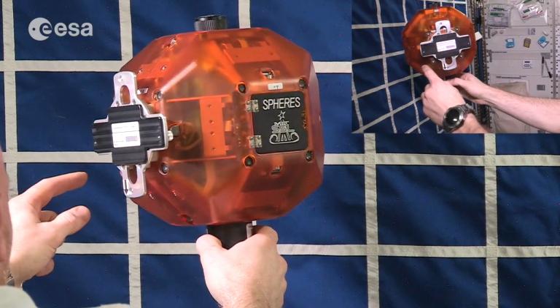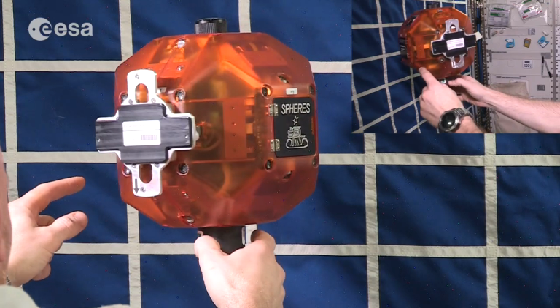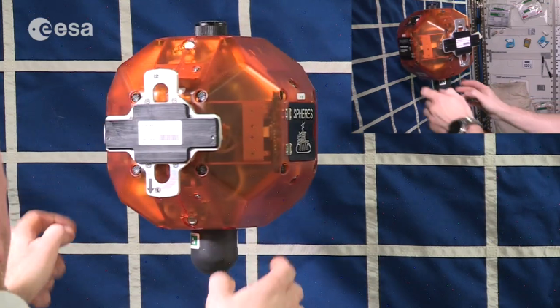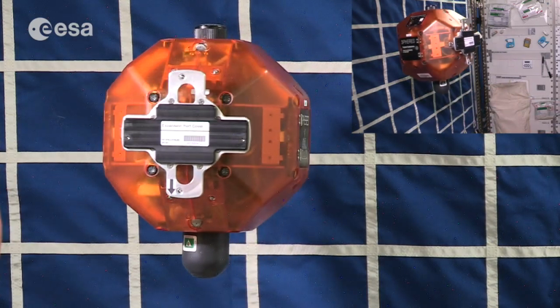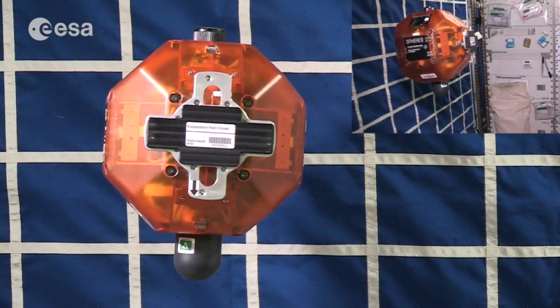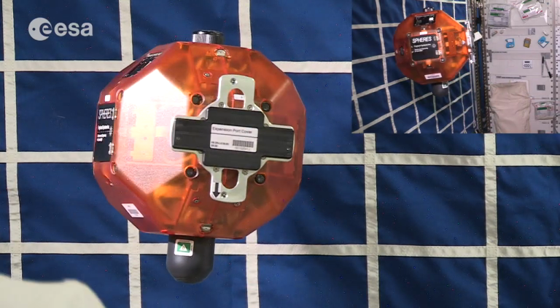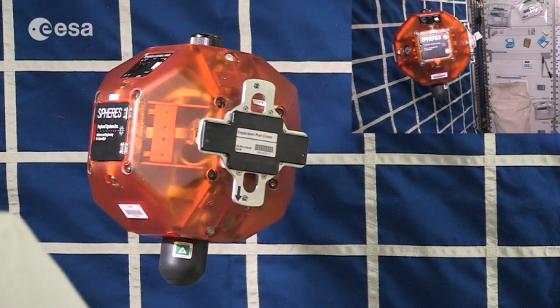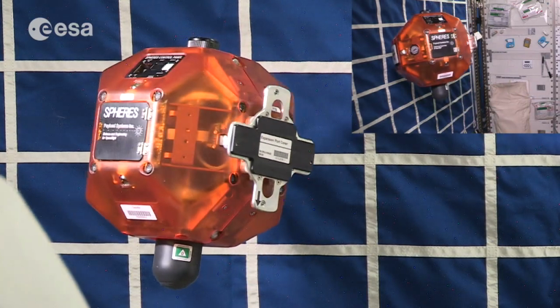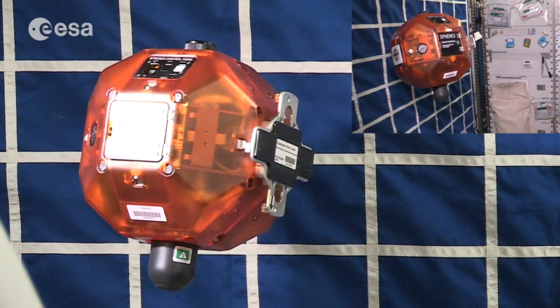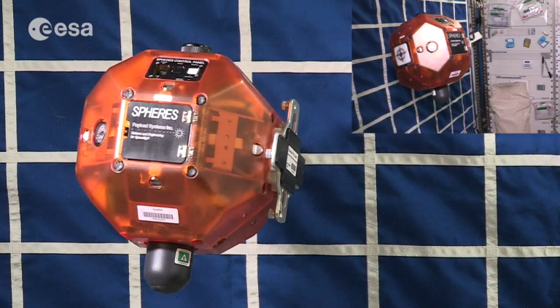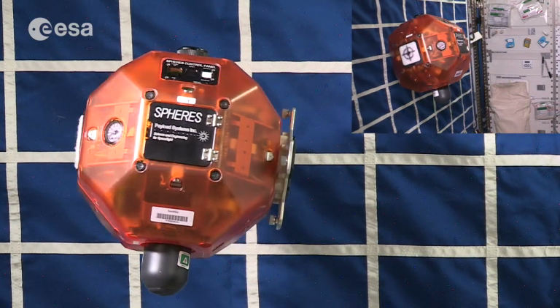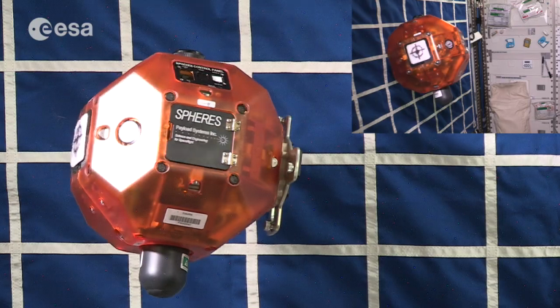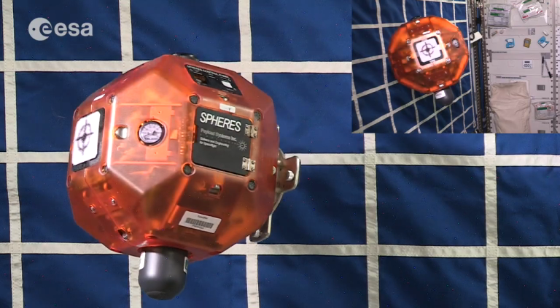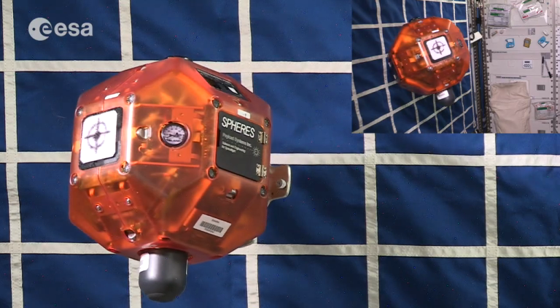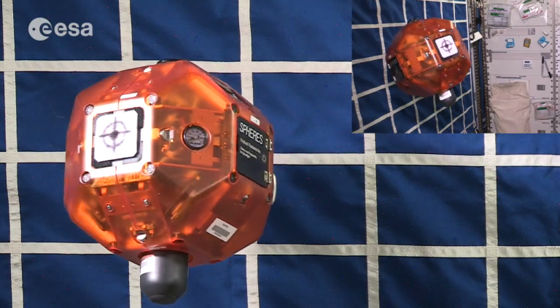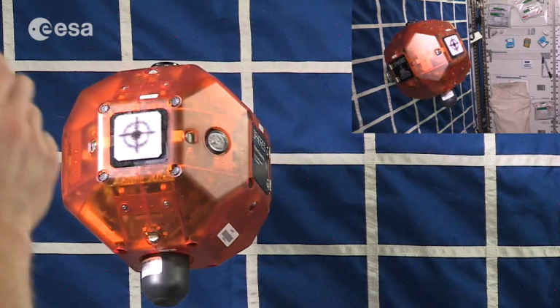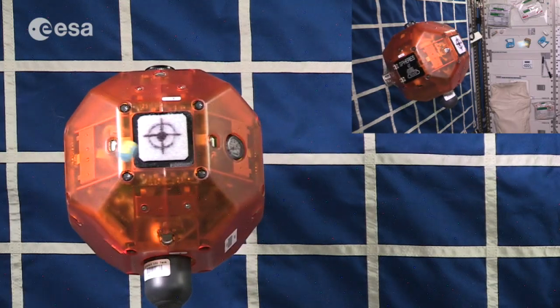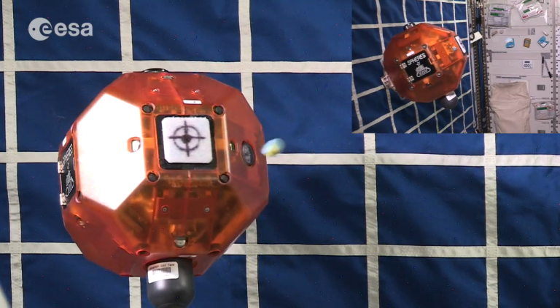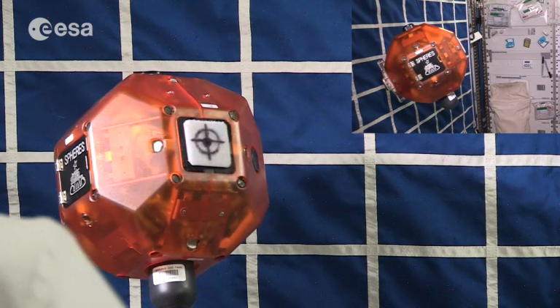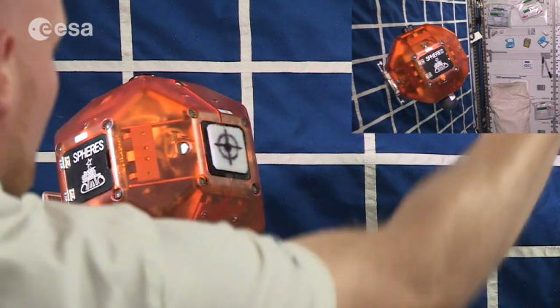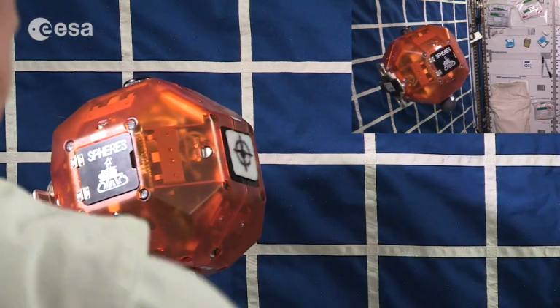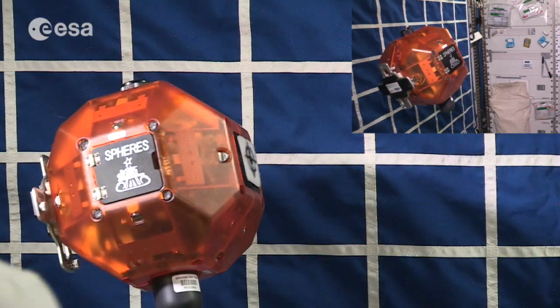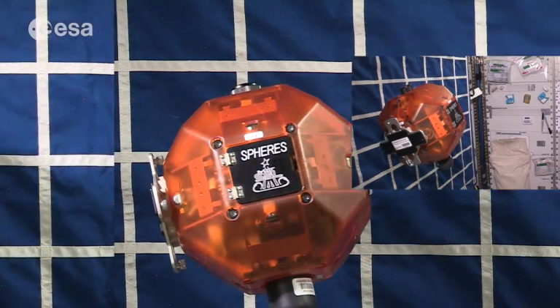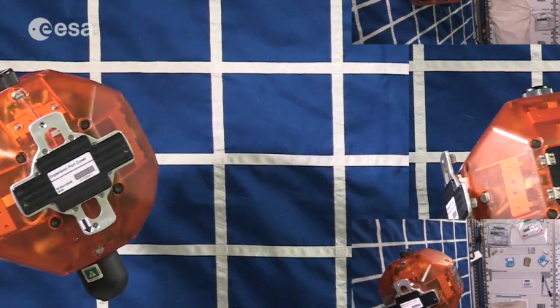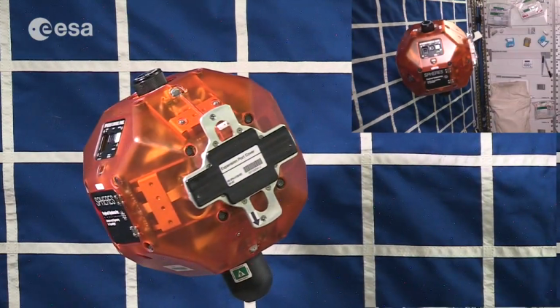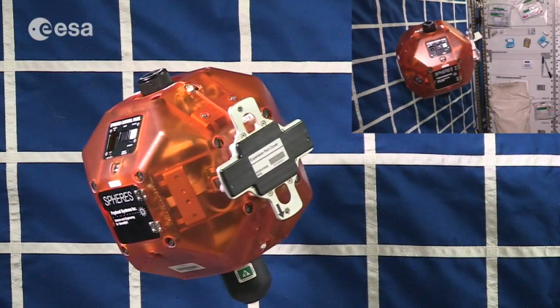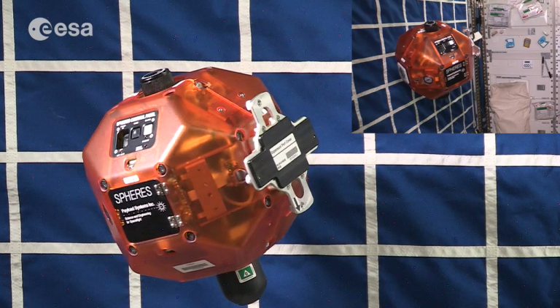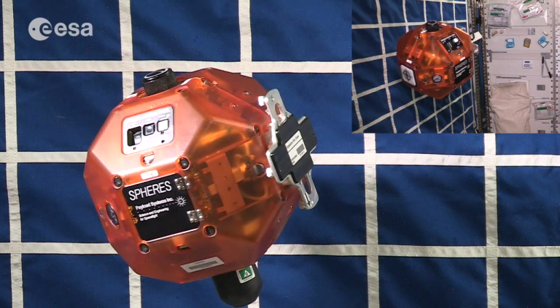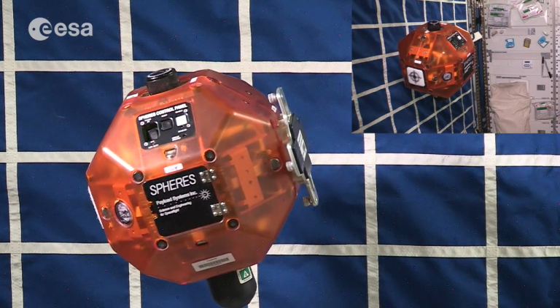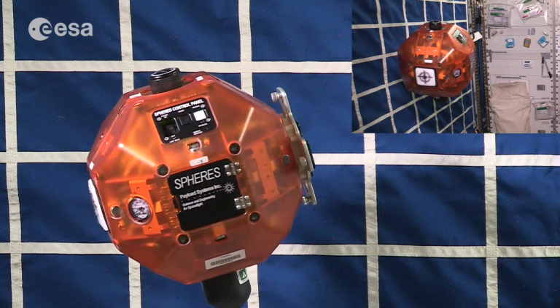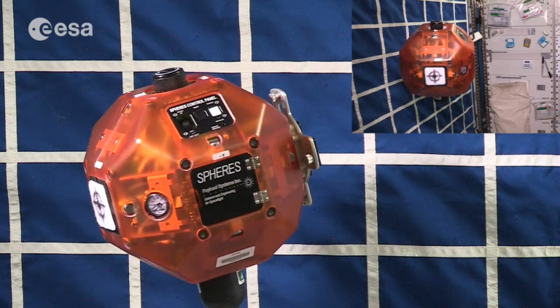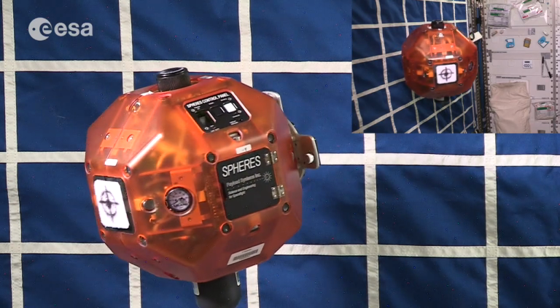From previous observations, we know that comets rotate. So now we are going to try to dock Philae onto the comet again, but this time our comet is going to be rotating.